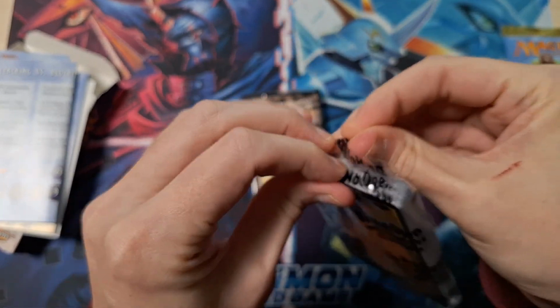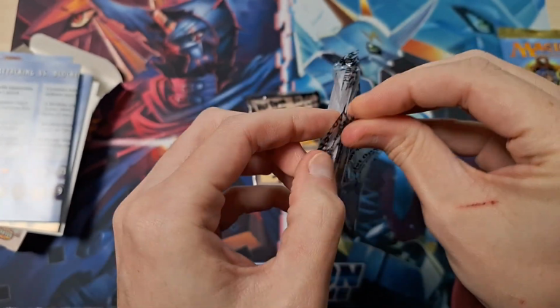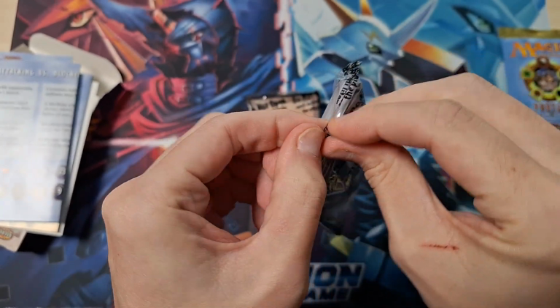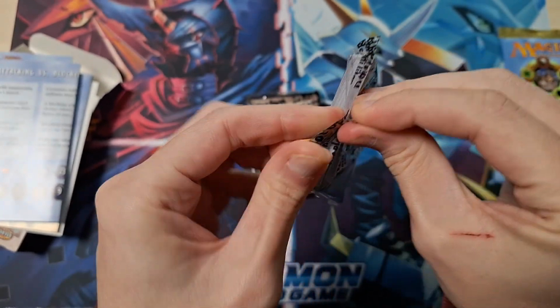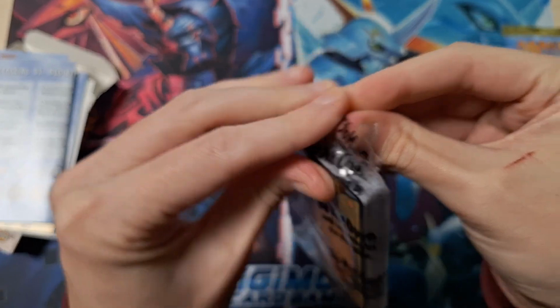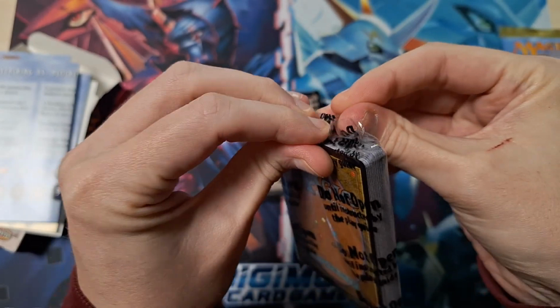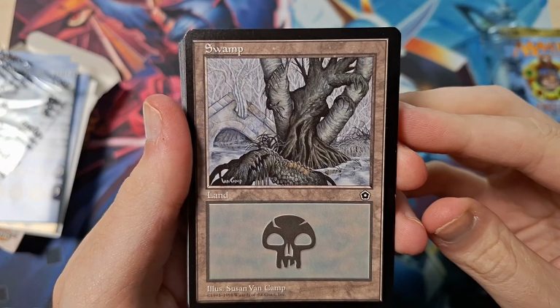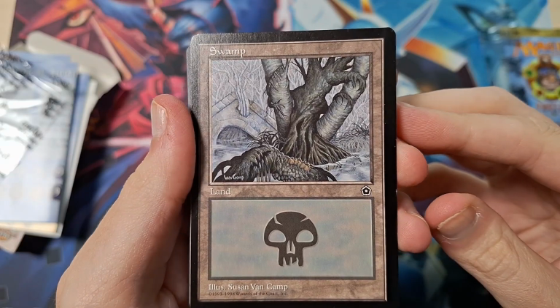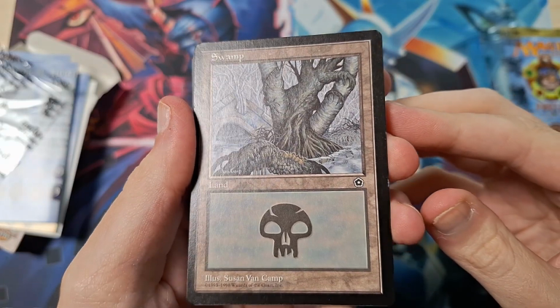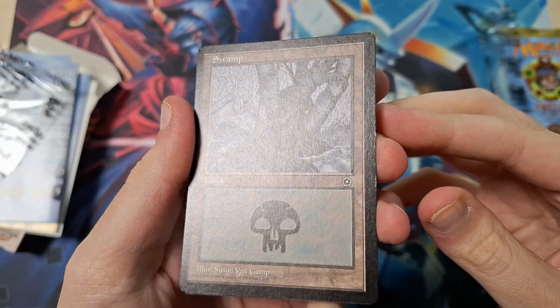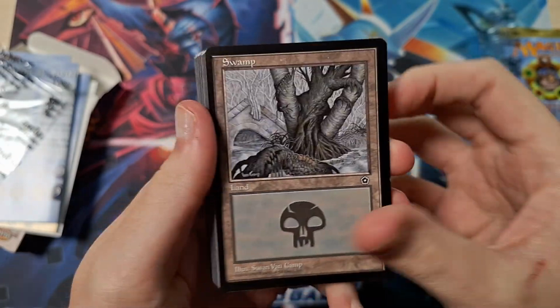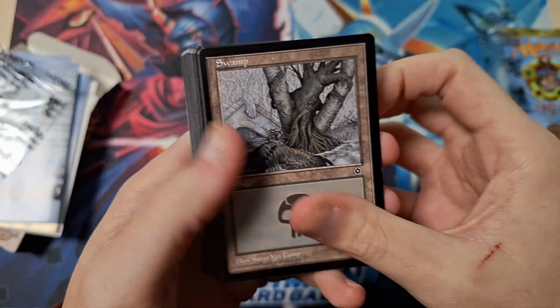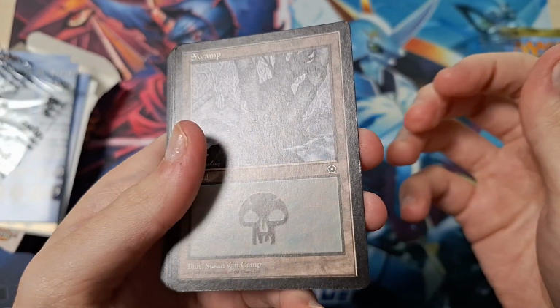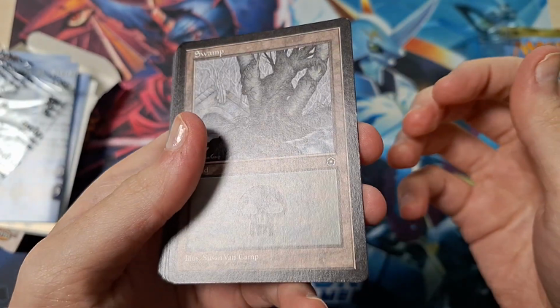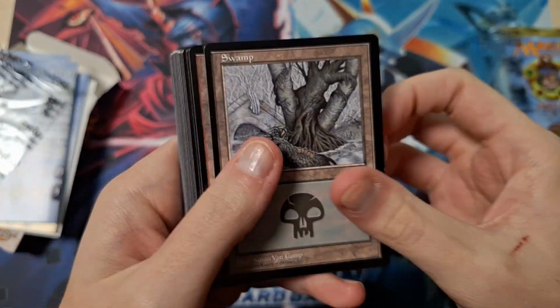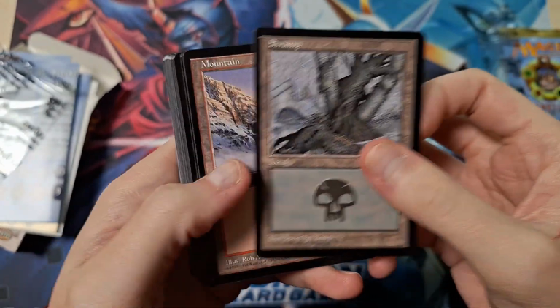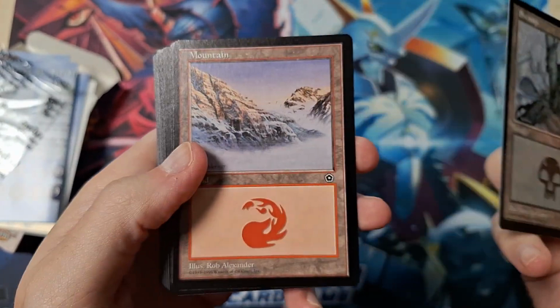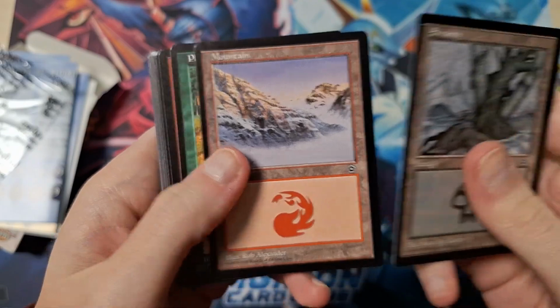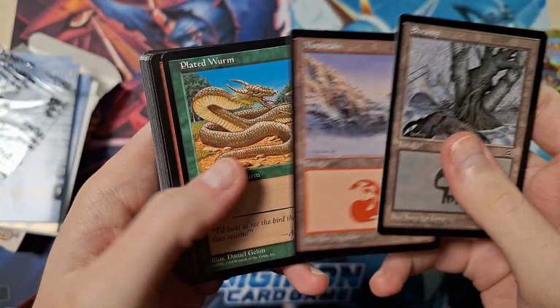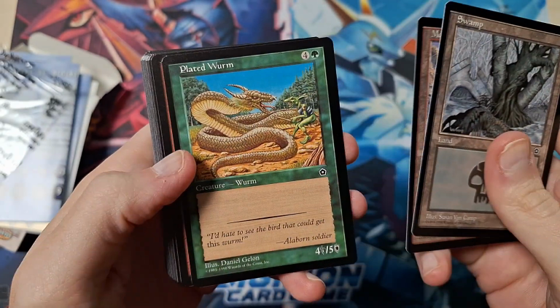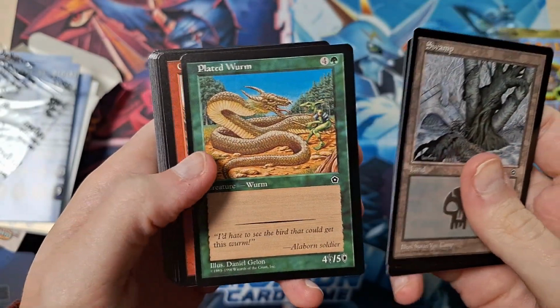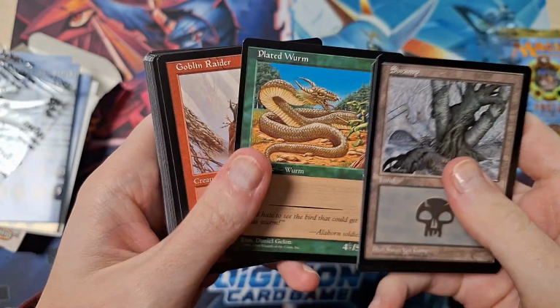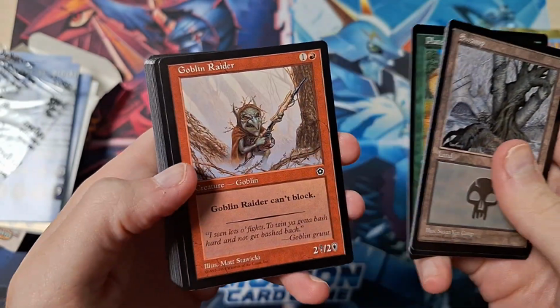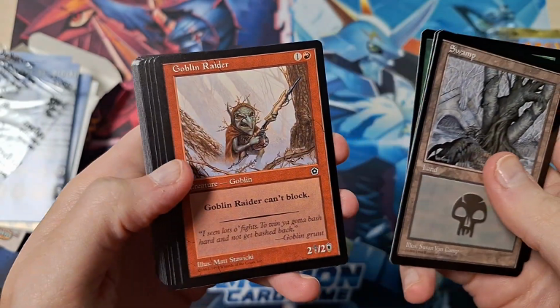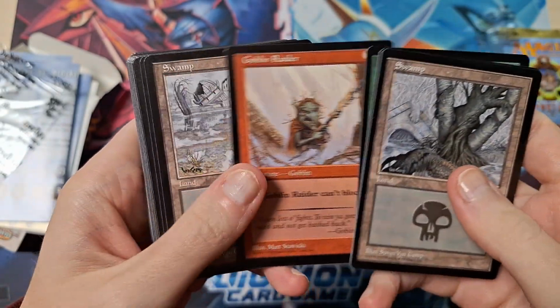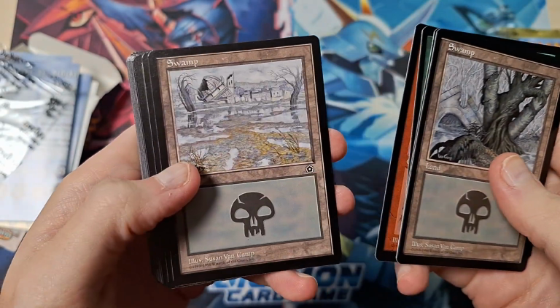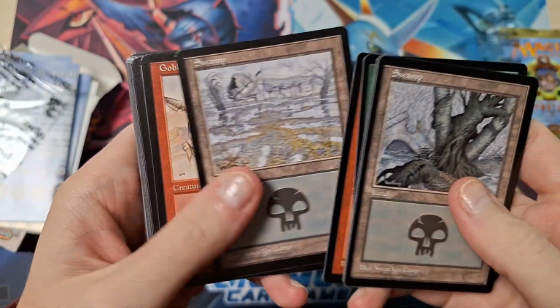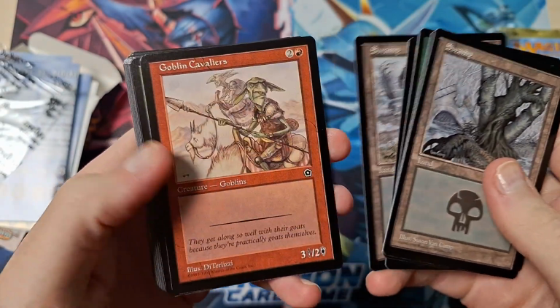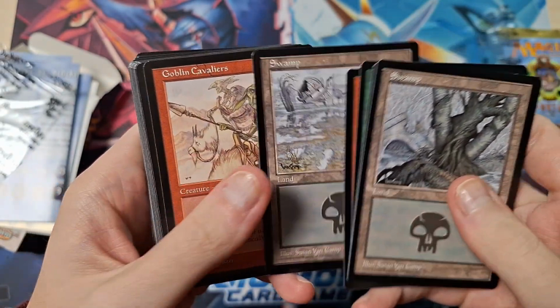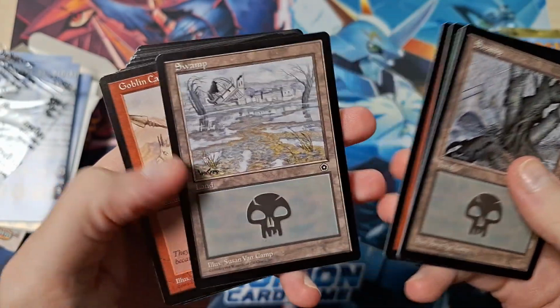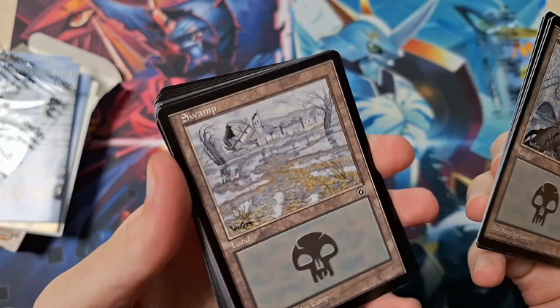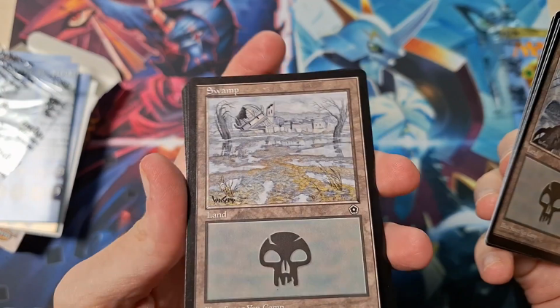These are the two decks — 'do not open until instructed by the play guide.' Well, this won't stop me because I can read, I'm a Yu-Gi-Oh player! We have Swamps — my favorite land in Magic — Mountain, Goblin Raider. Really cool Swamps, to be honest.